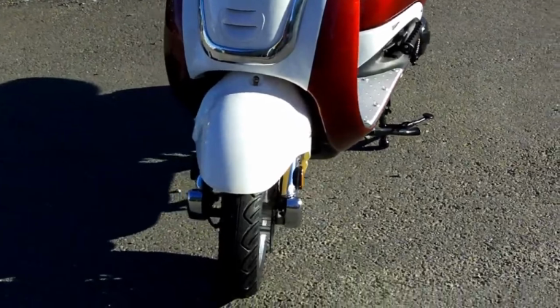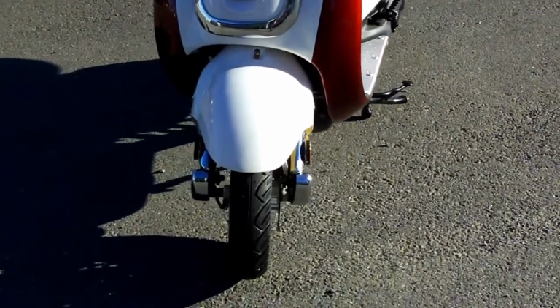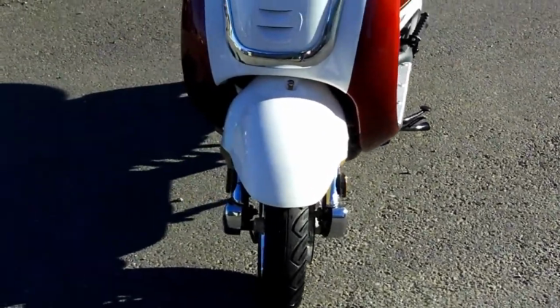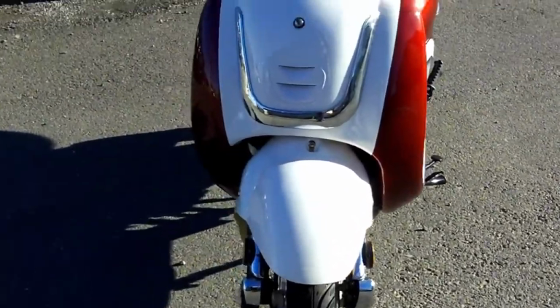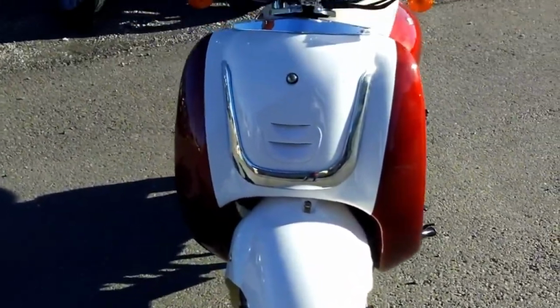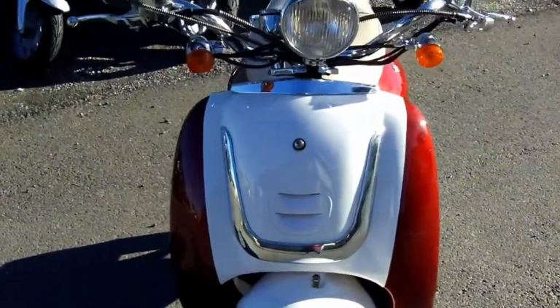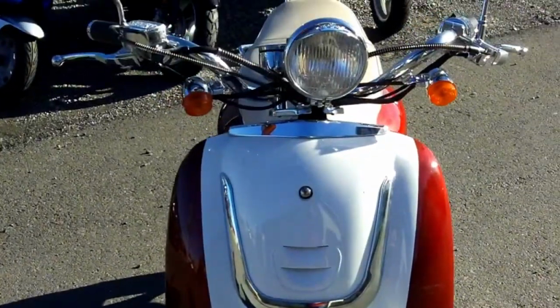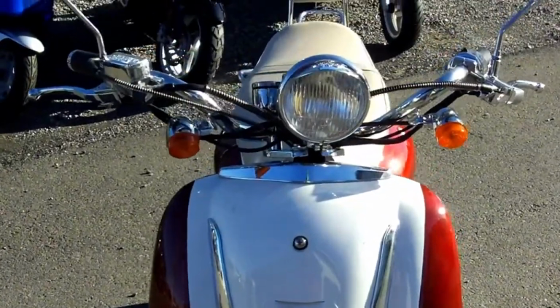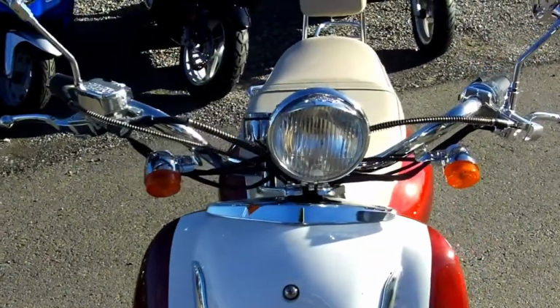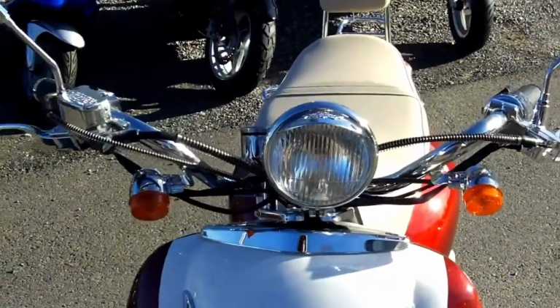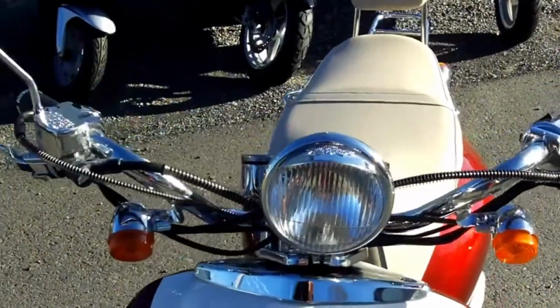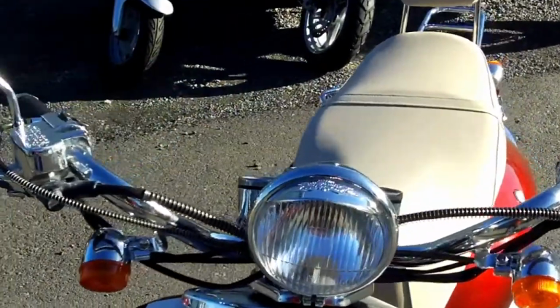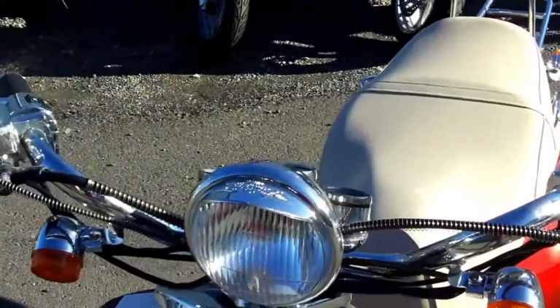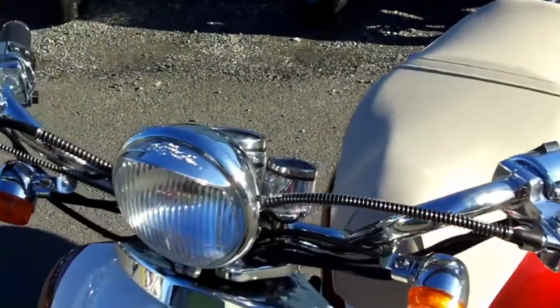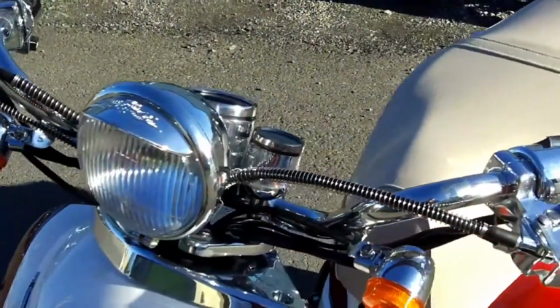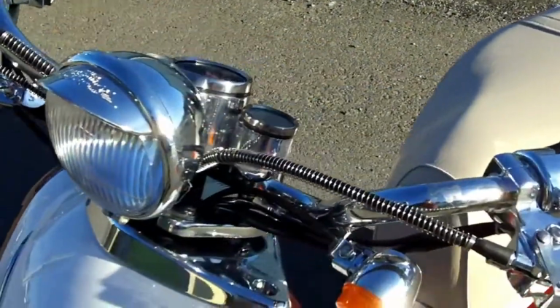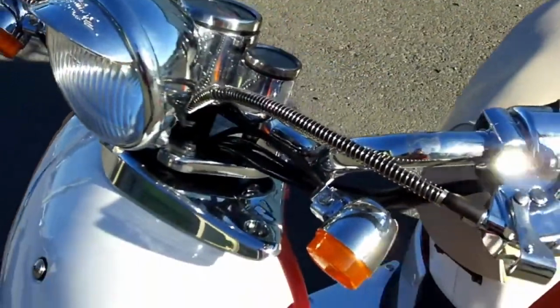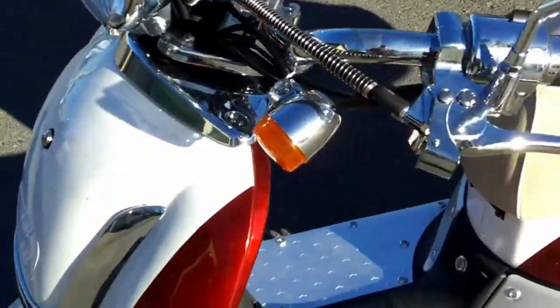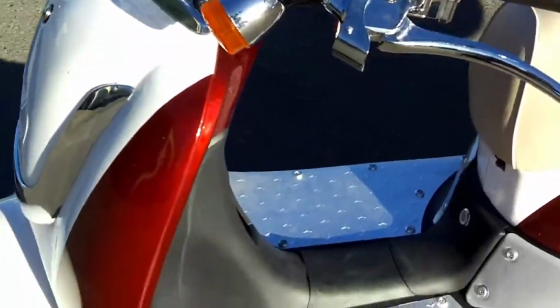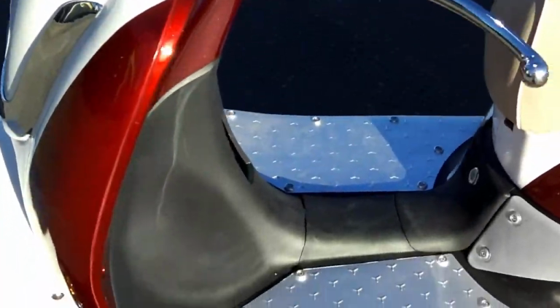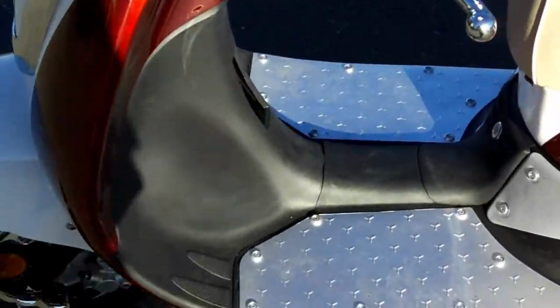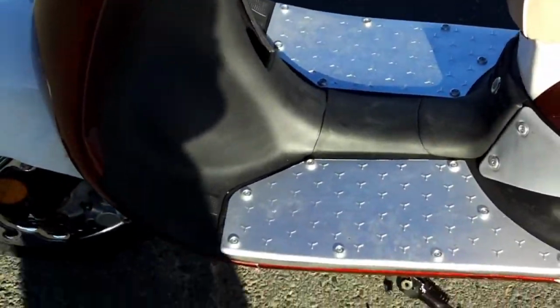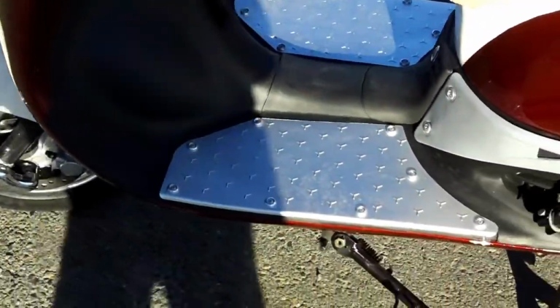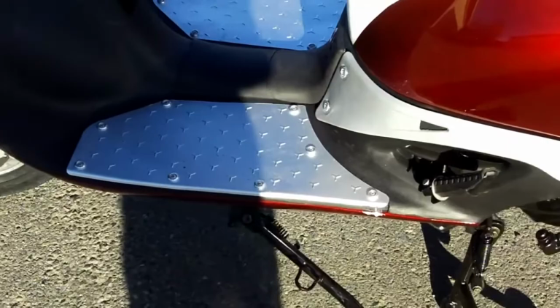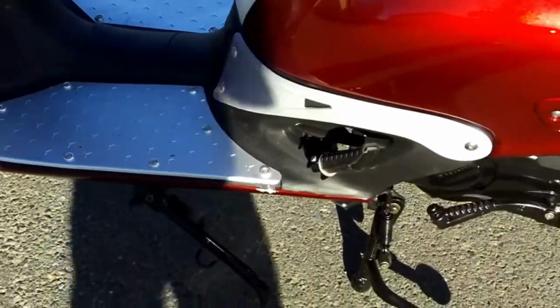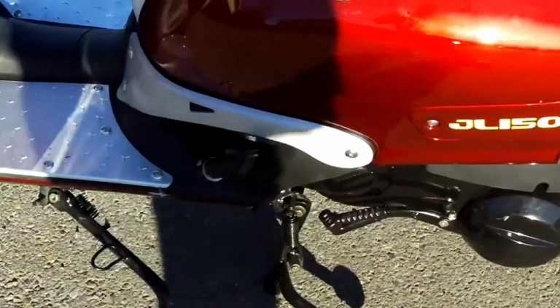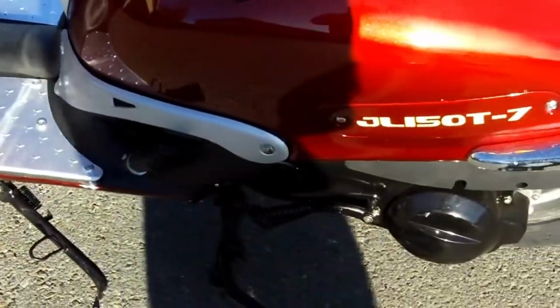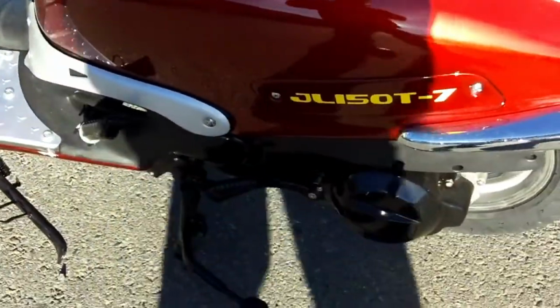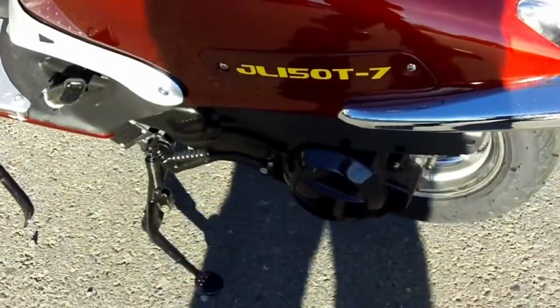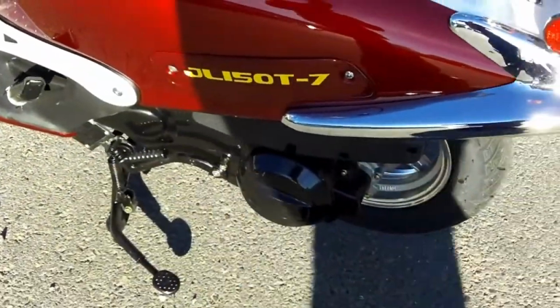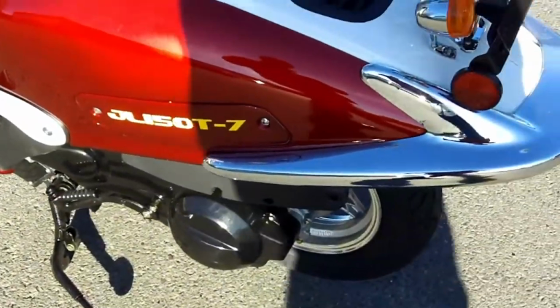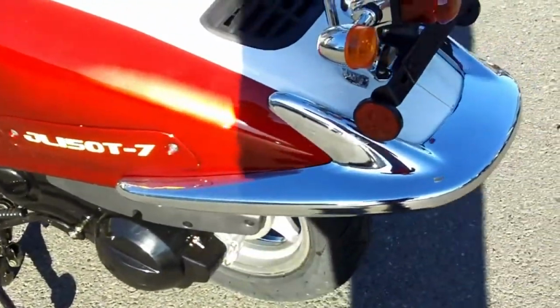This is the Ilbello. We carry it in both 50 and 150cc's, and it's been a perennial bestseller for the last 10 years. As you can see, it does have the classic good looks and the big chrome beach bars for comfort and stability.